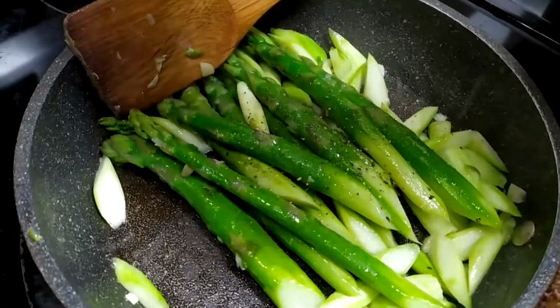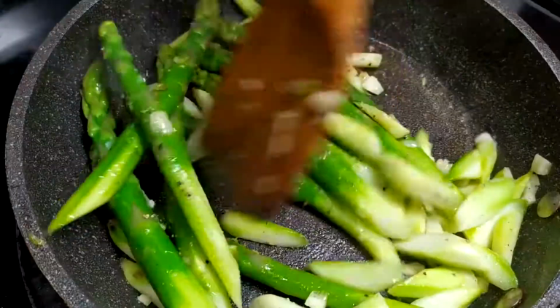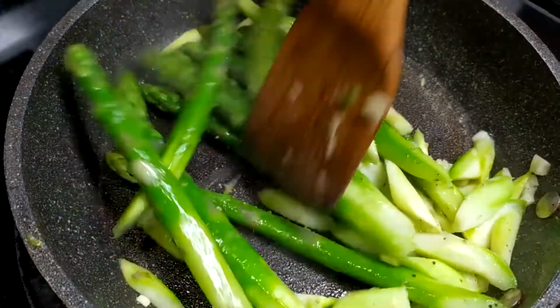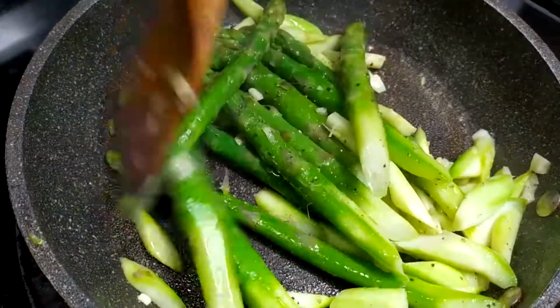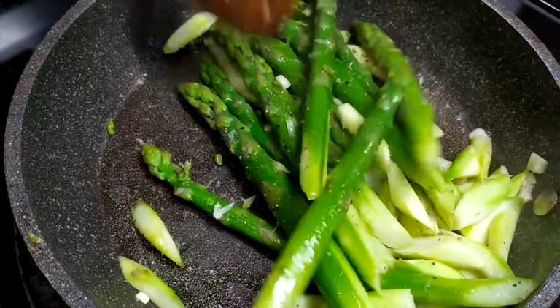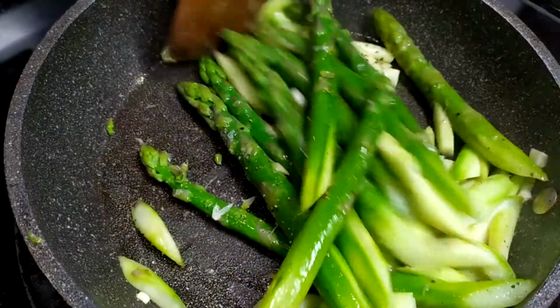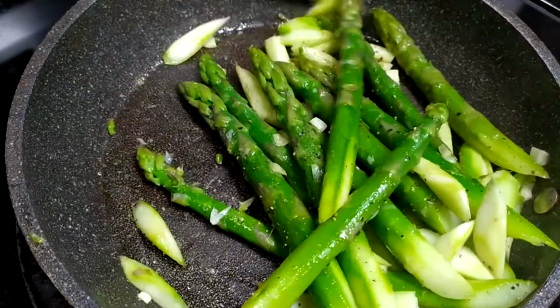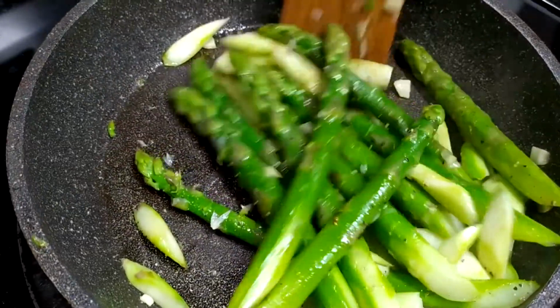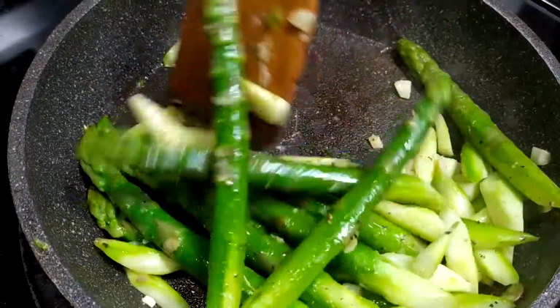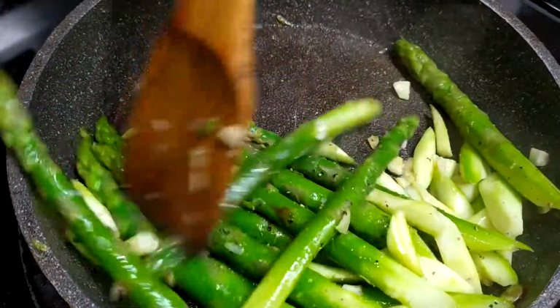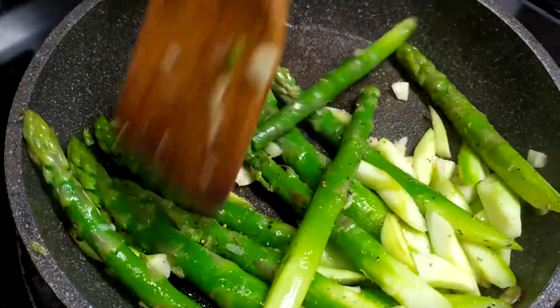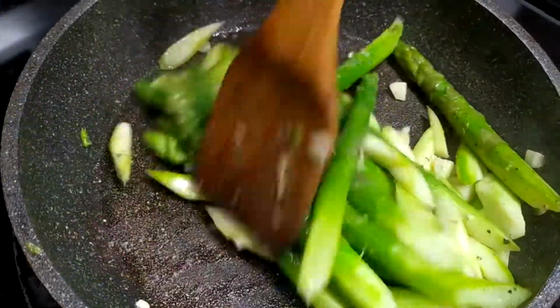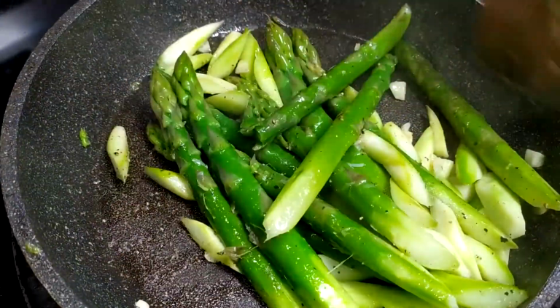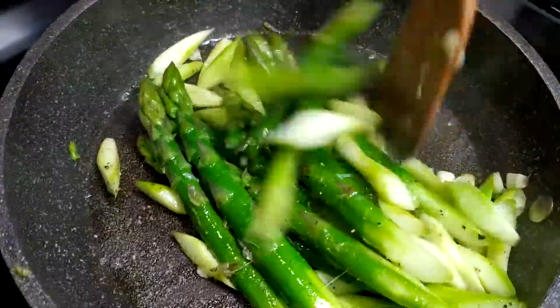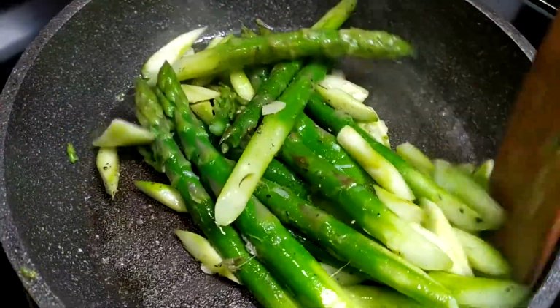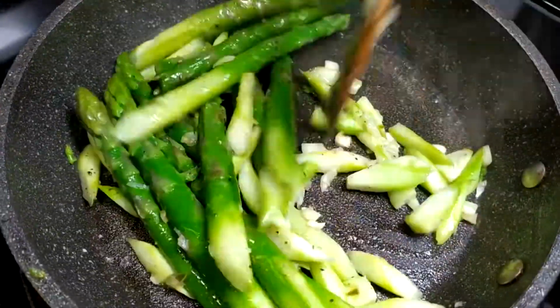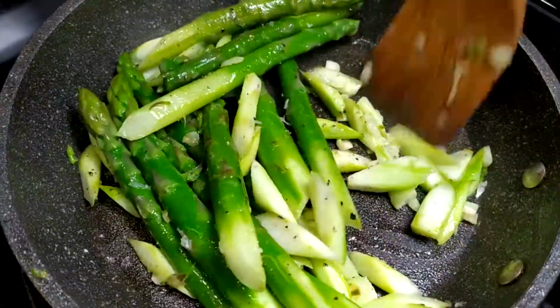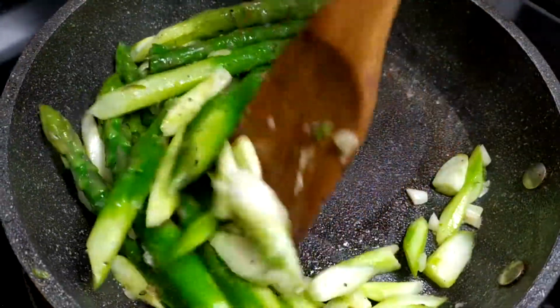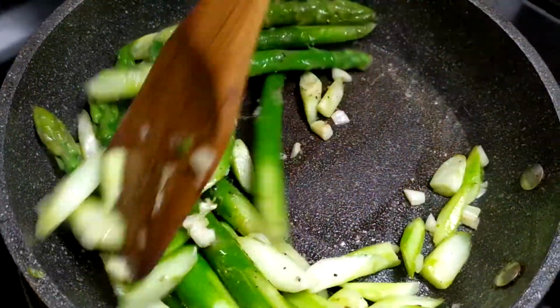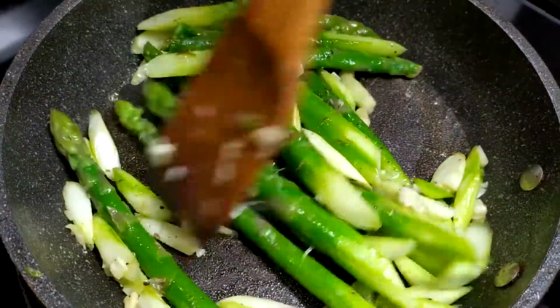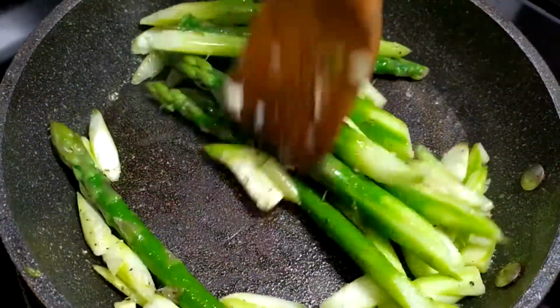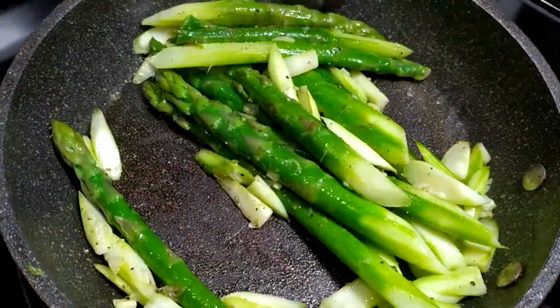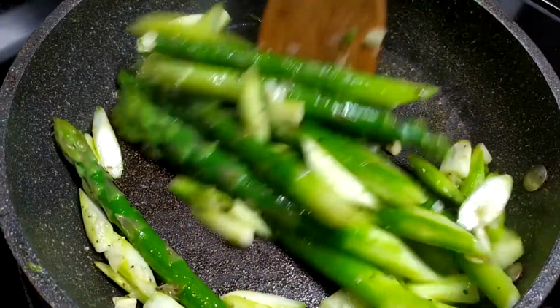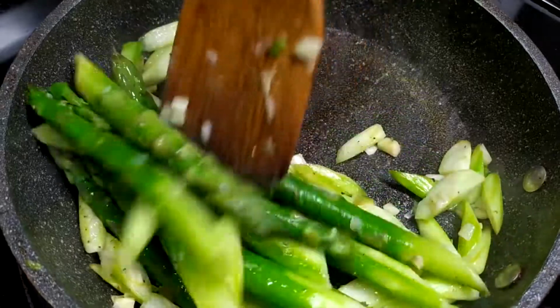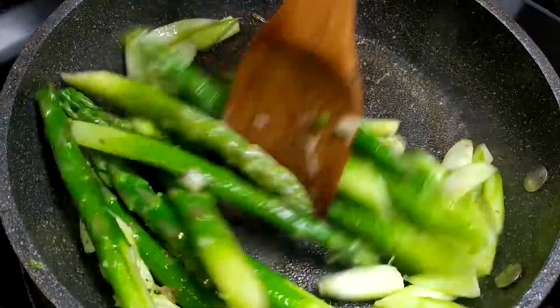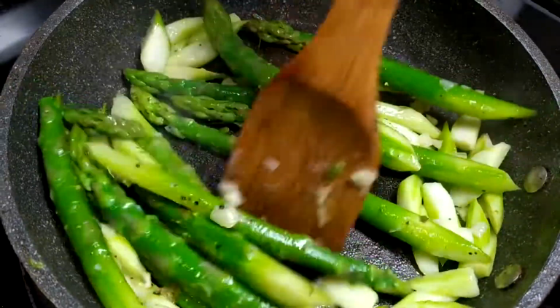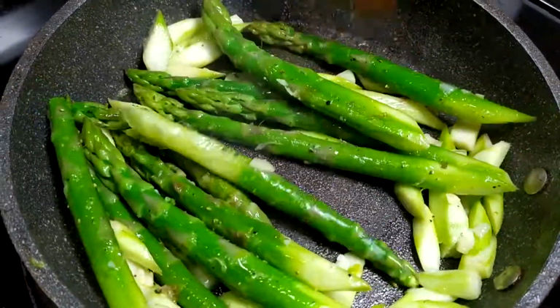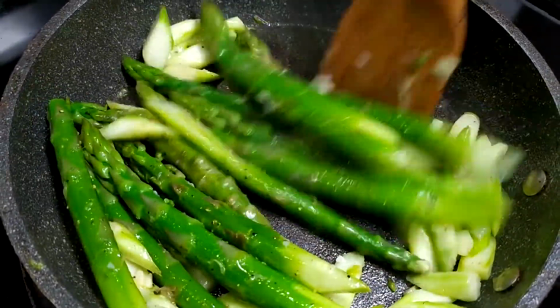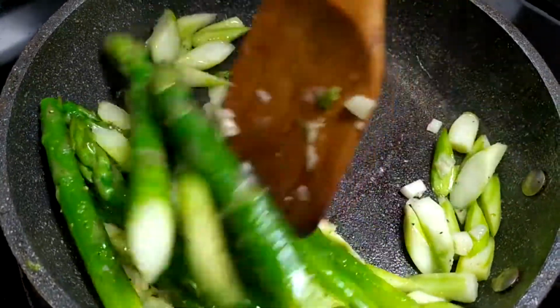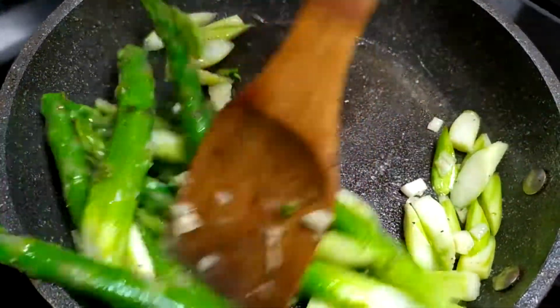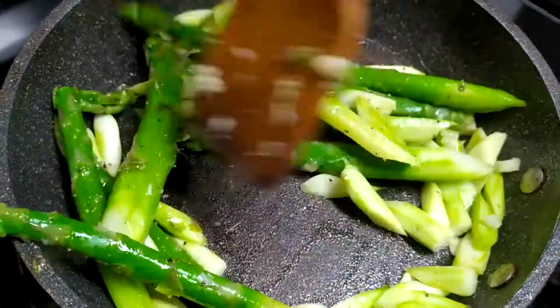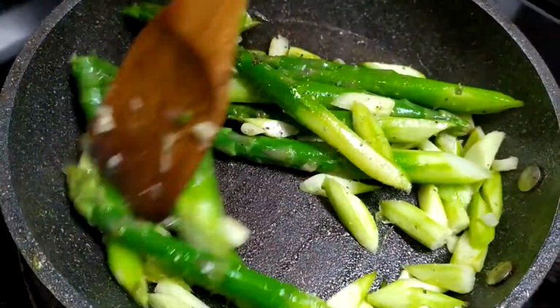Cook the asparagus until tender and we're ready to plate. Throughout the cook, remember to keep the heat on medium, otherwise the asparagus and butter will burn.